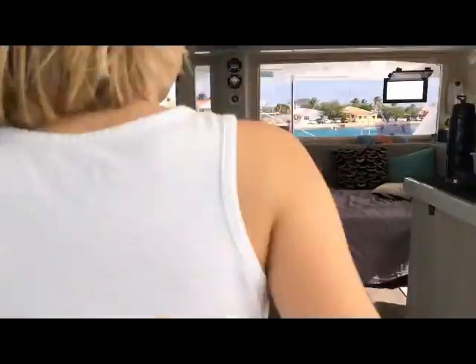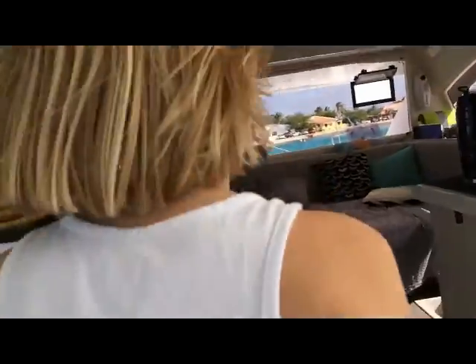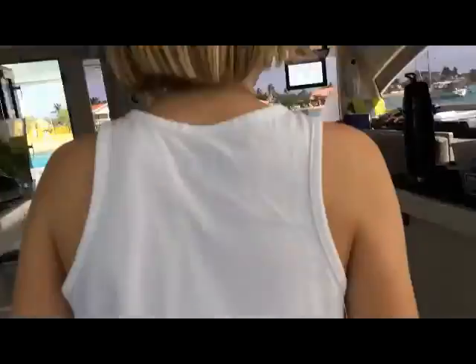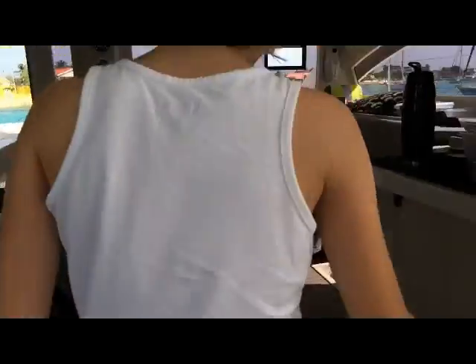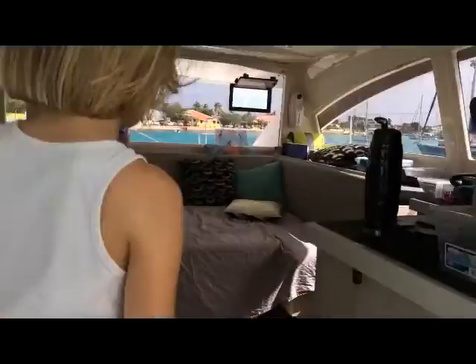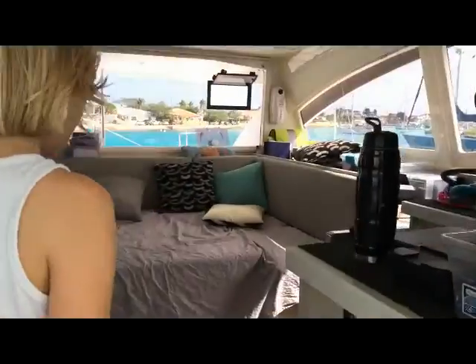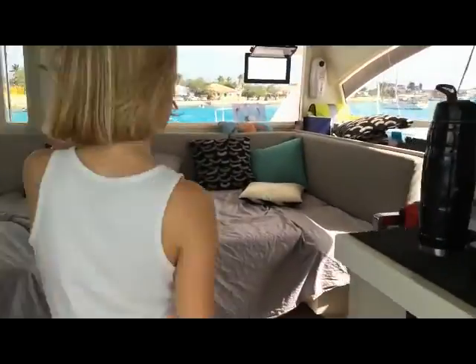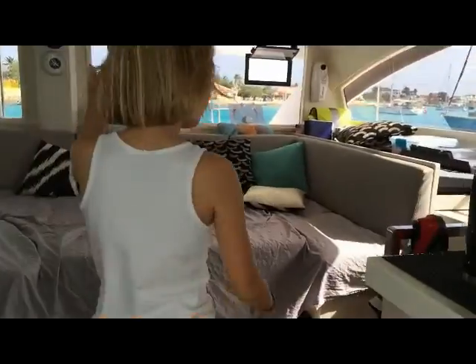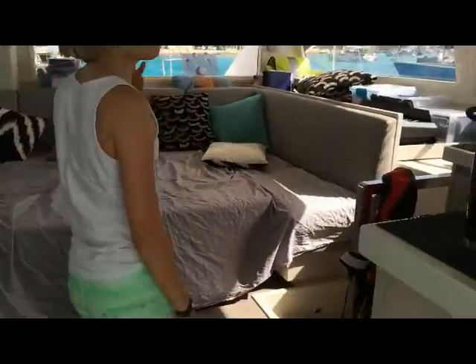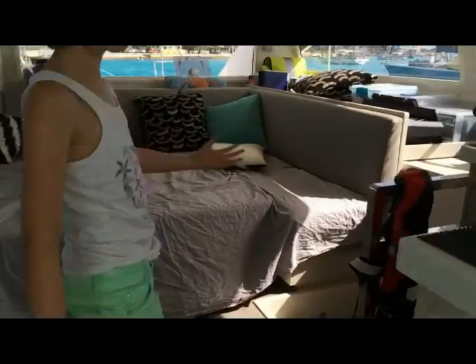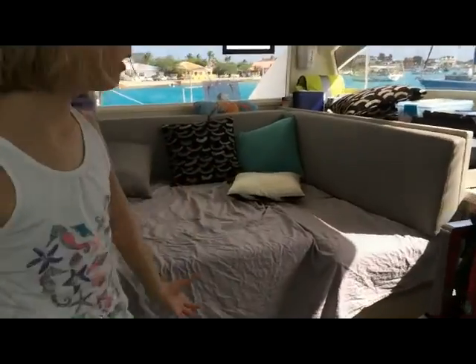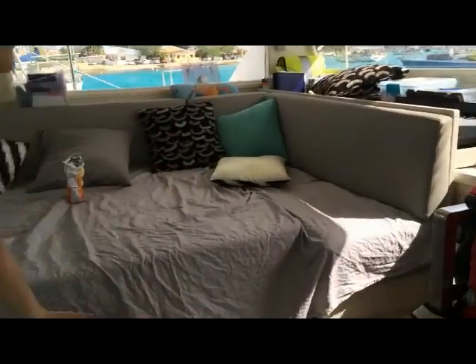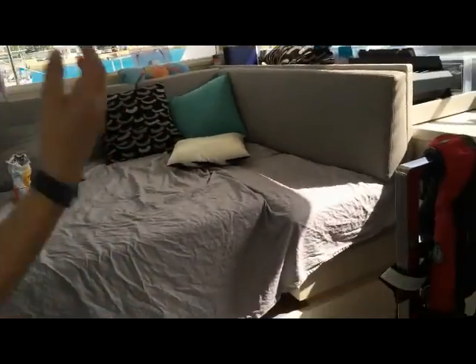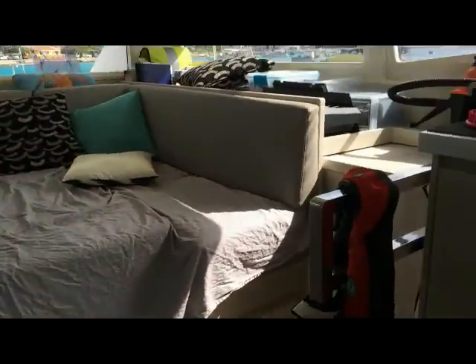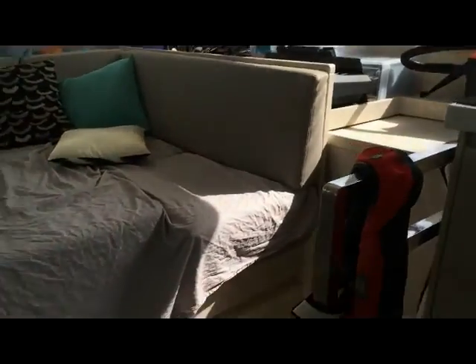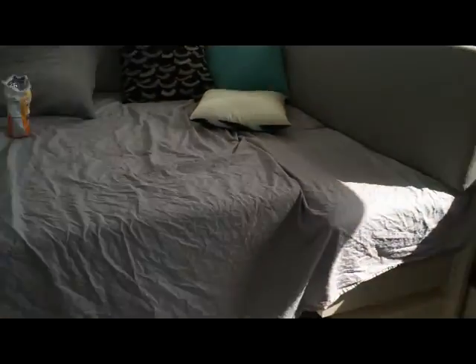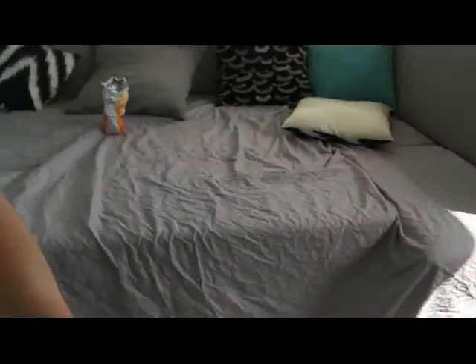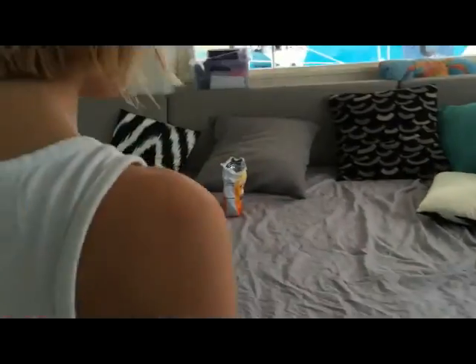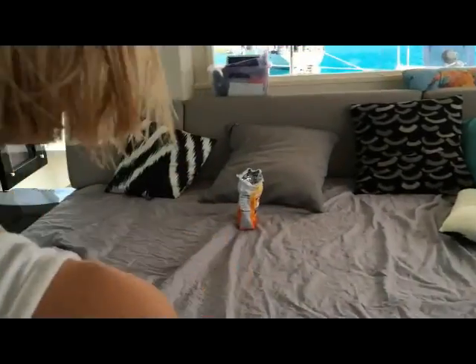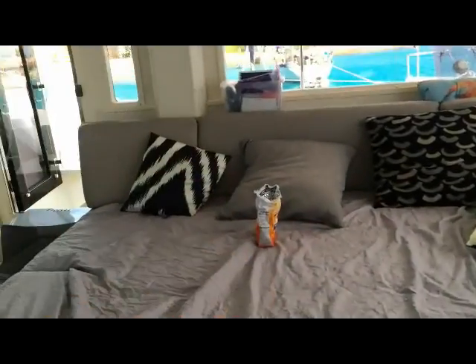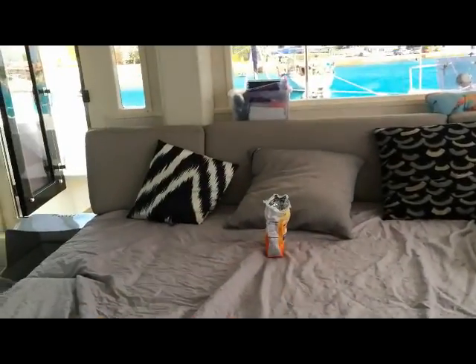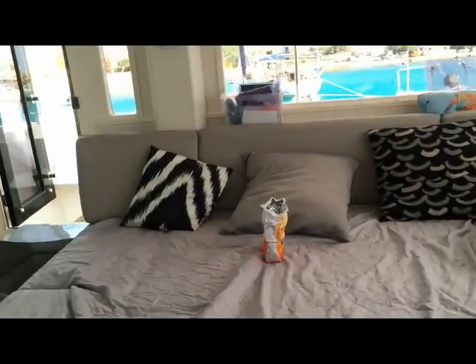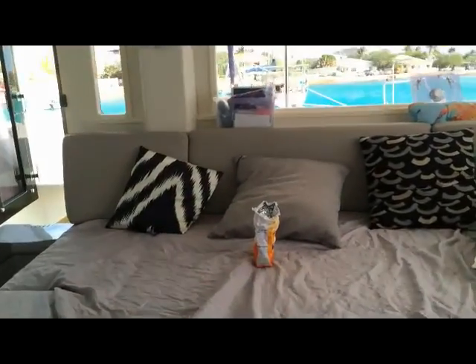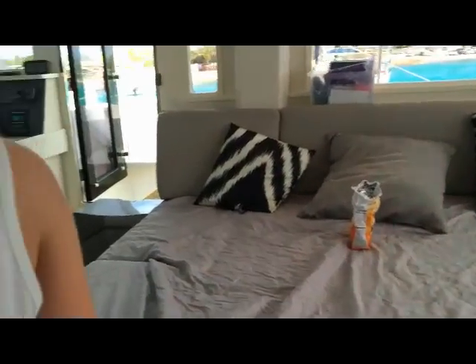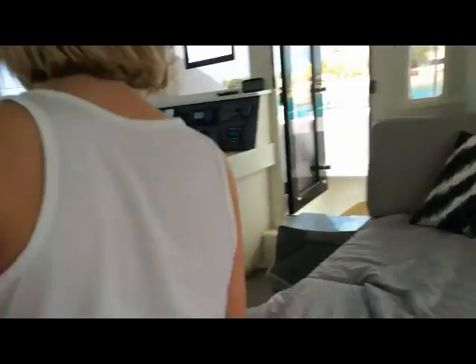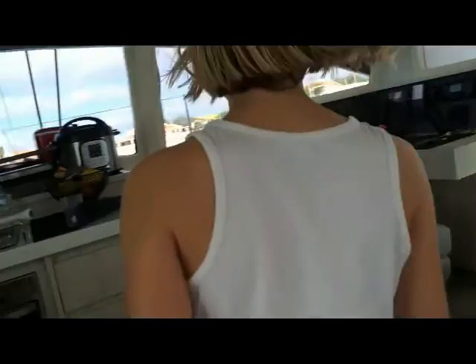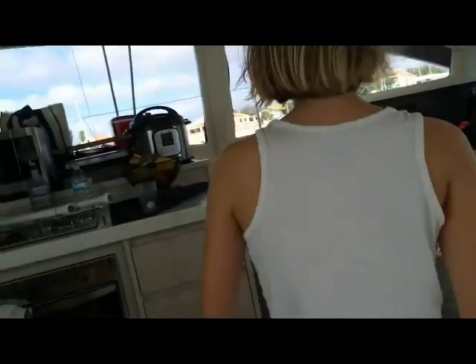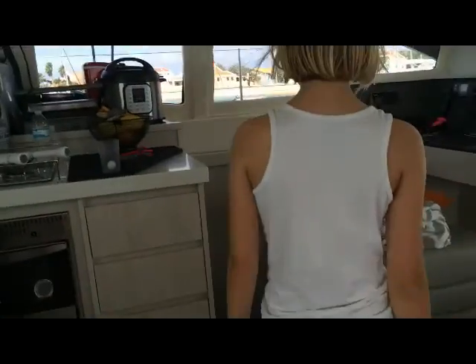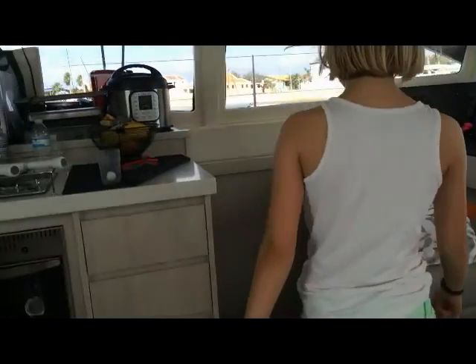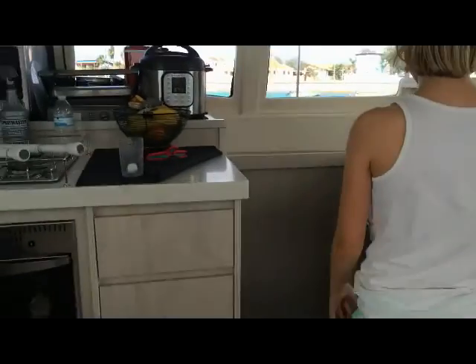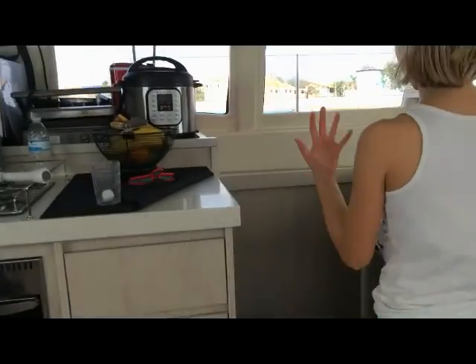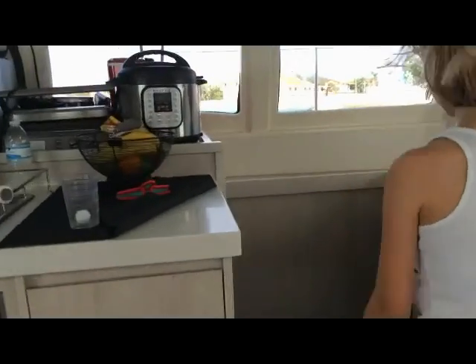Over here we have the starboard hull. This is my mom and dad's hull. Starboard means right when you're on a boat. But here we have my brother's.